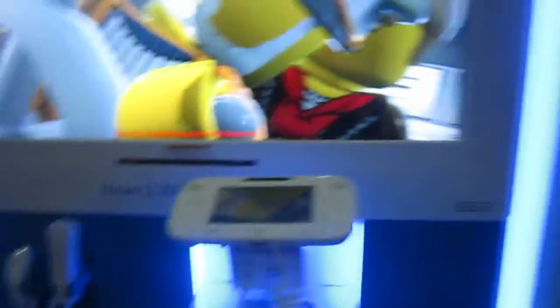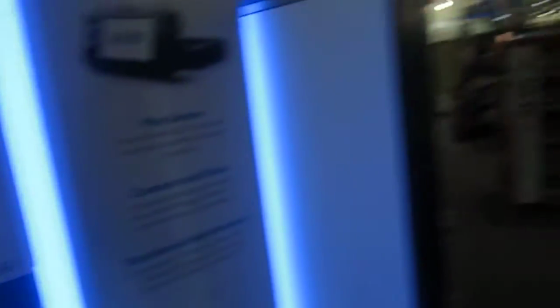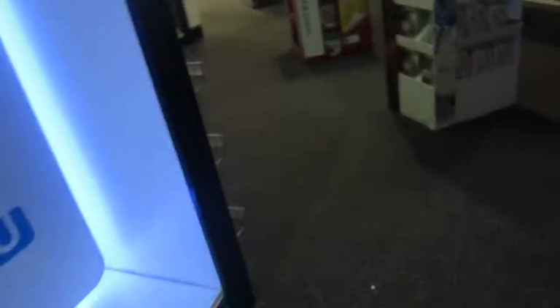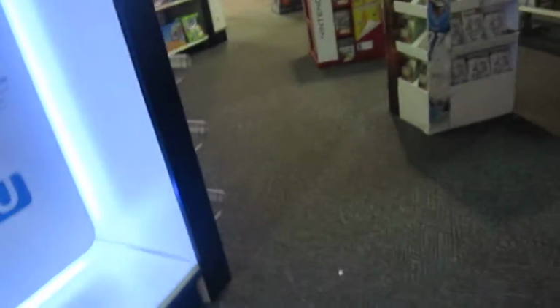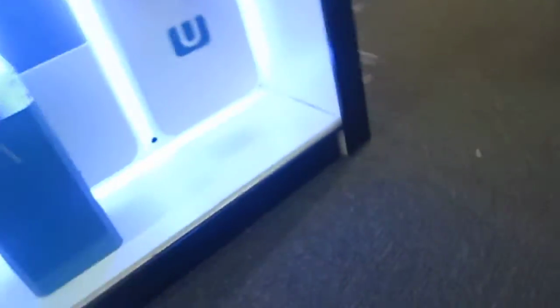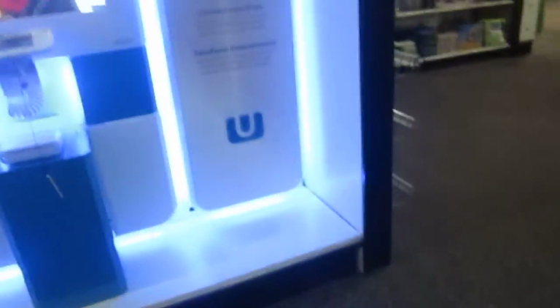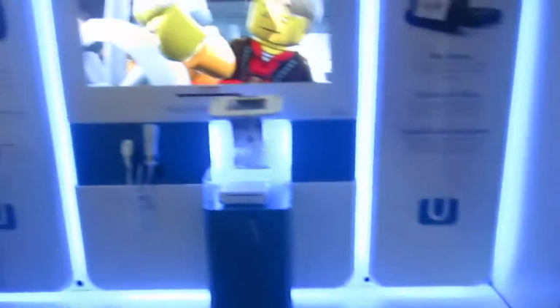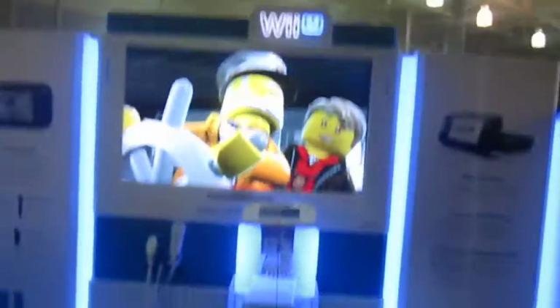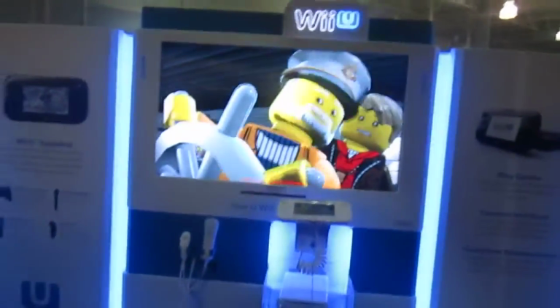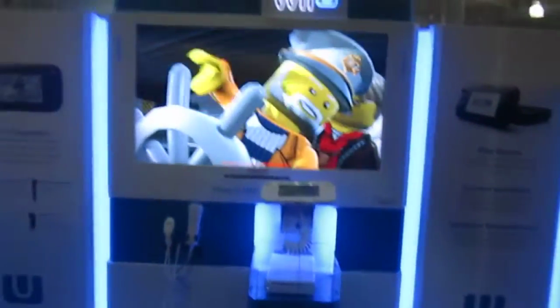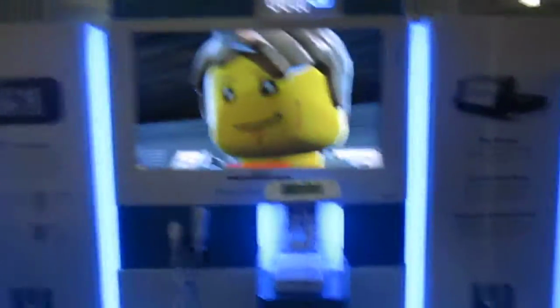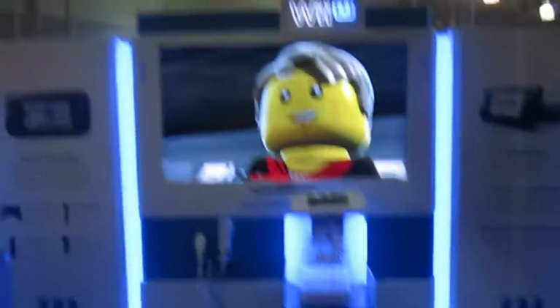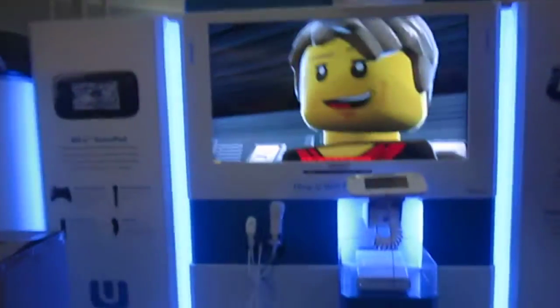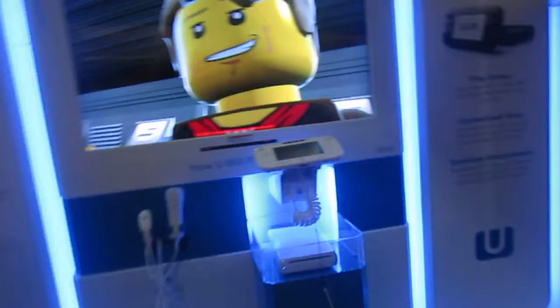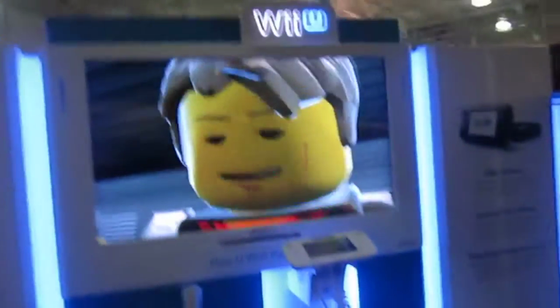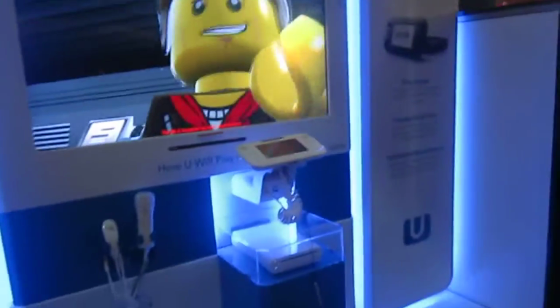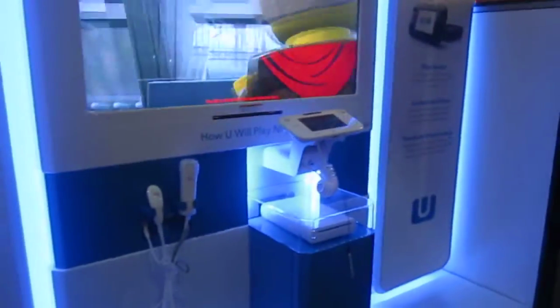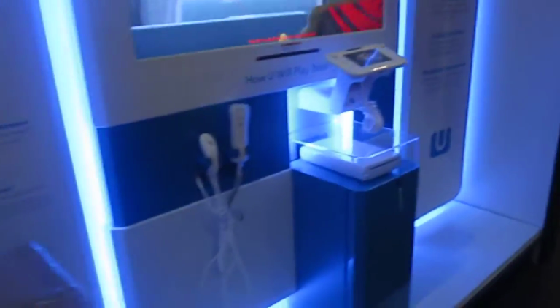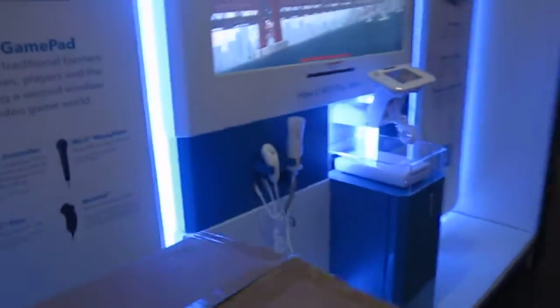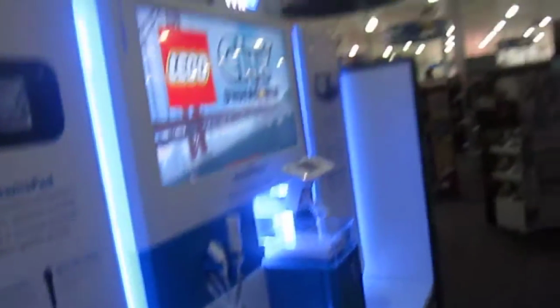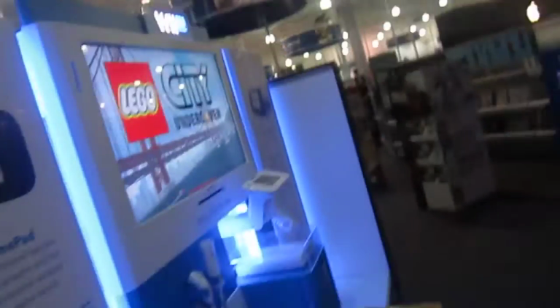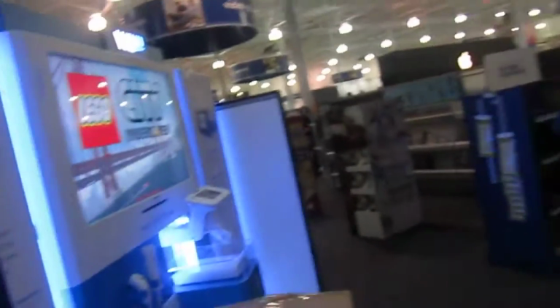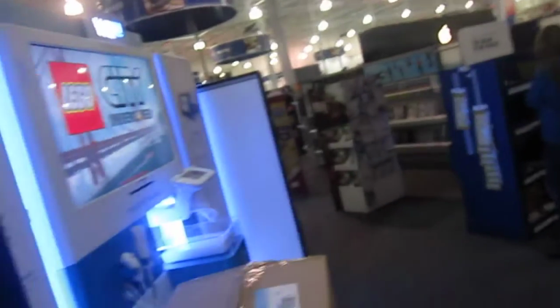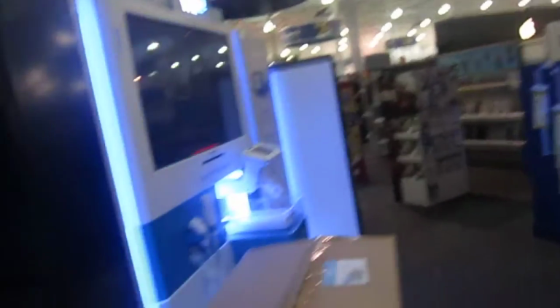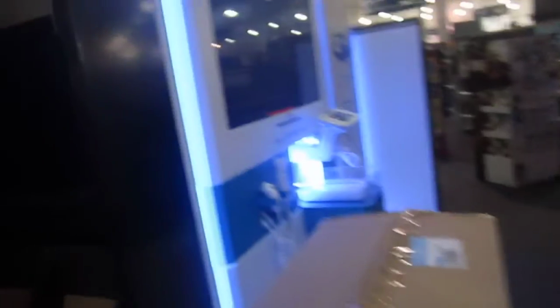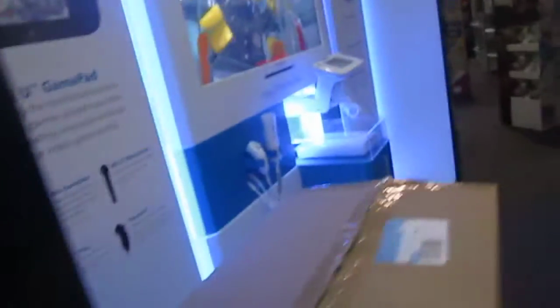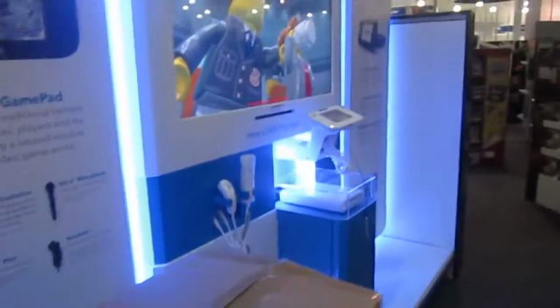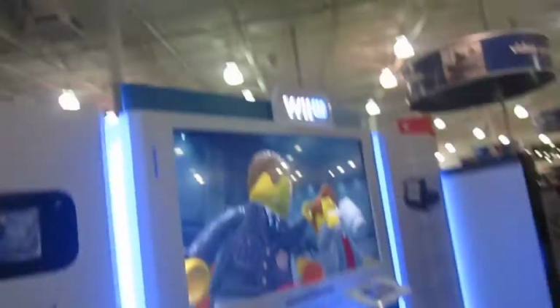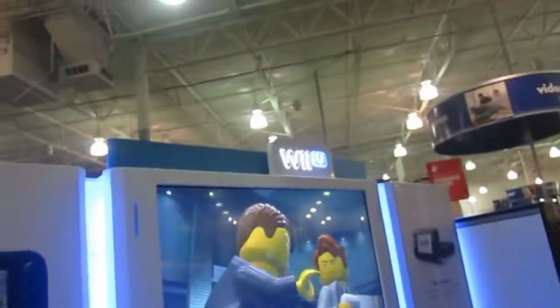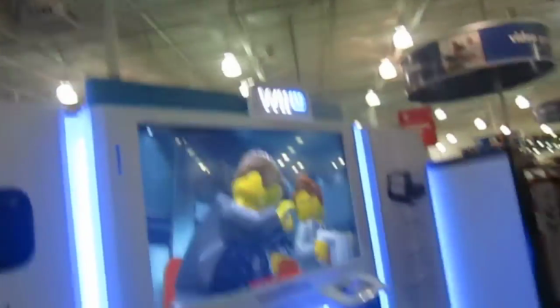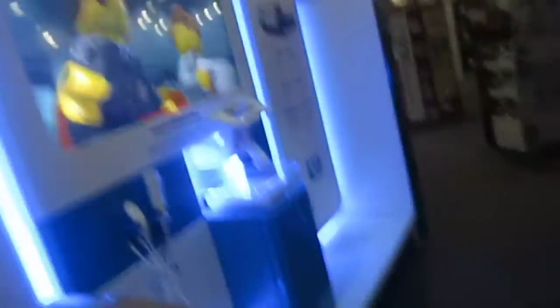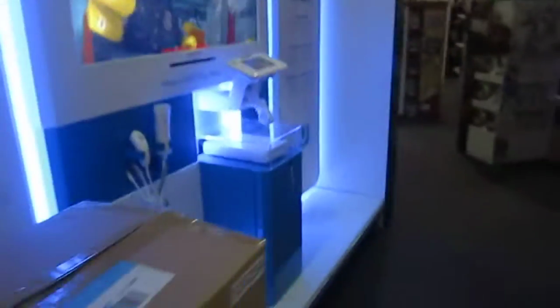And so that's the Wii U demo gamepad thing — it's awesome. Buy it. Support Nintendo. Support the best game company ever. Awesome. It's the Wii U — can't believe it's not turning on.